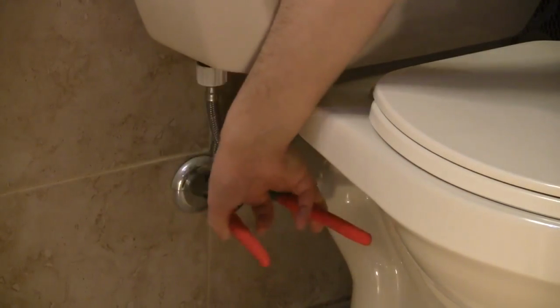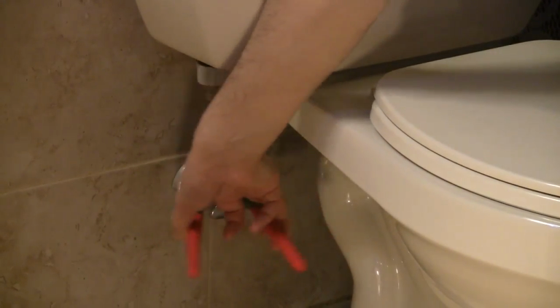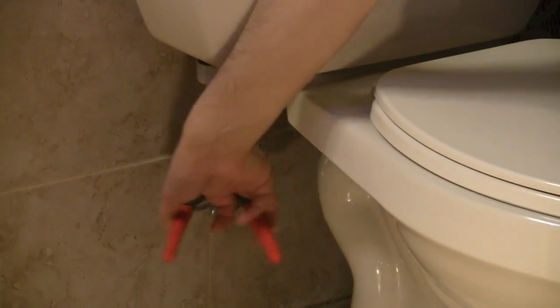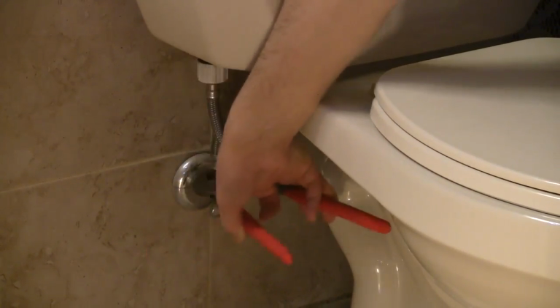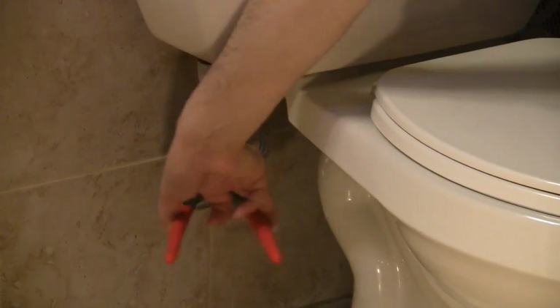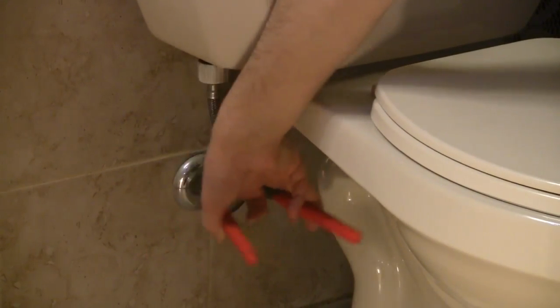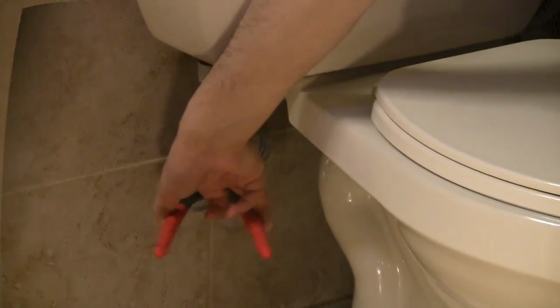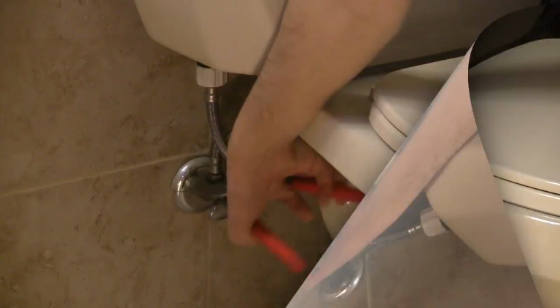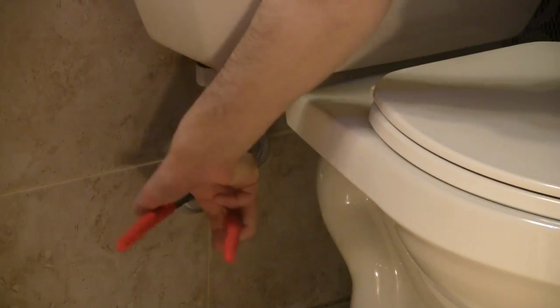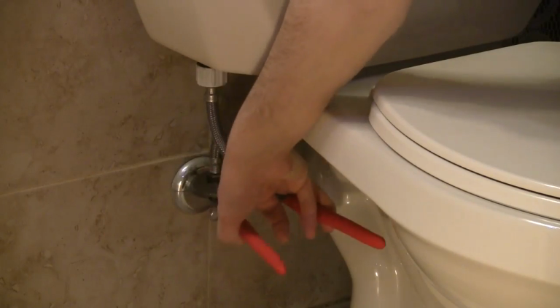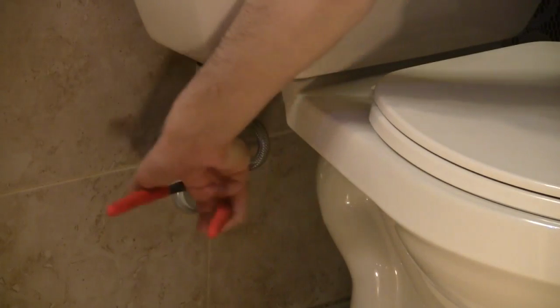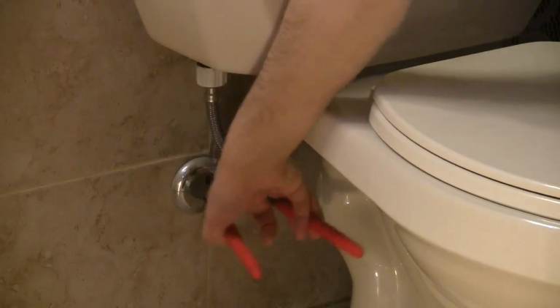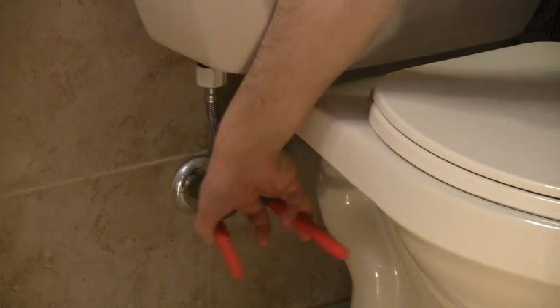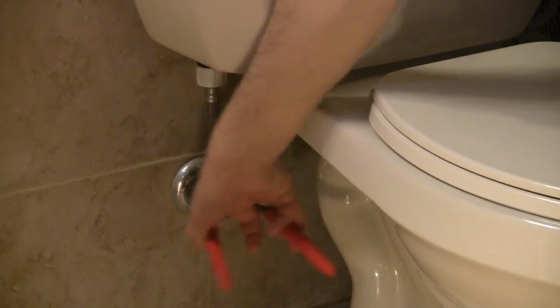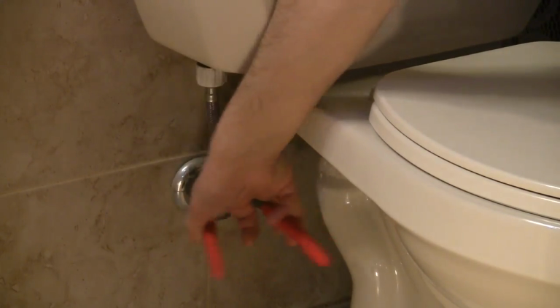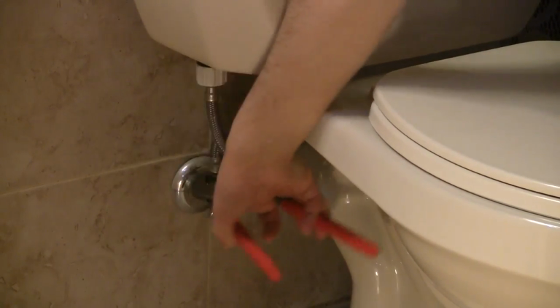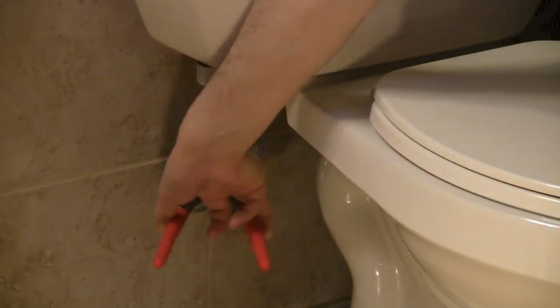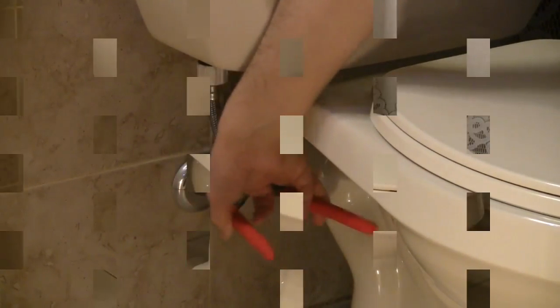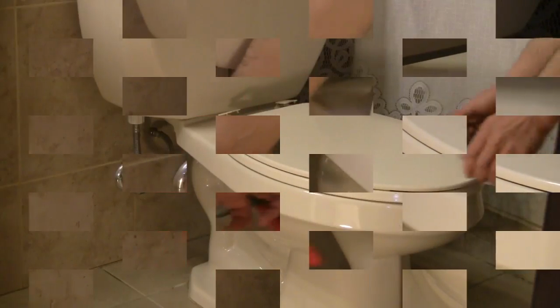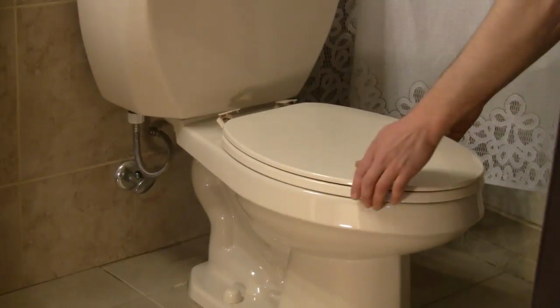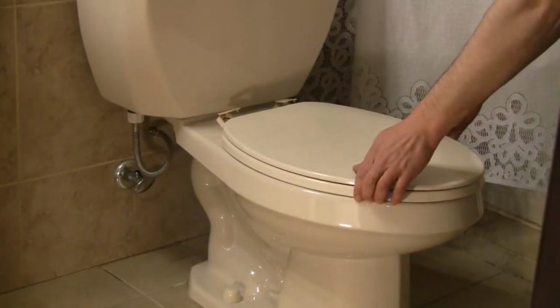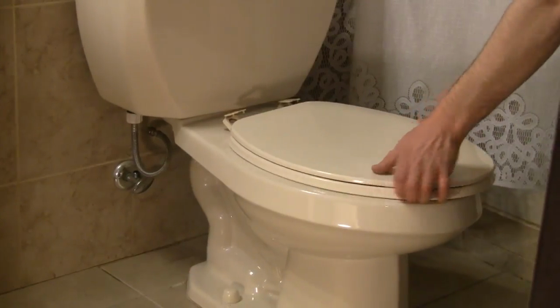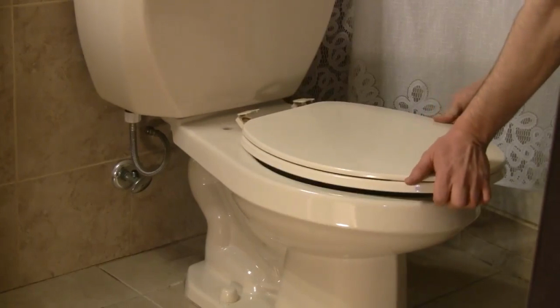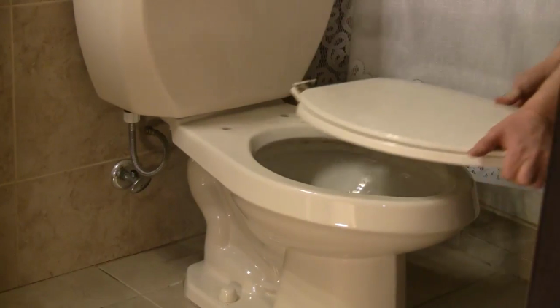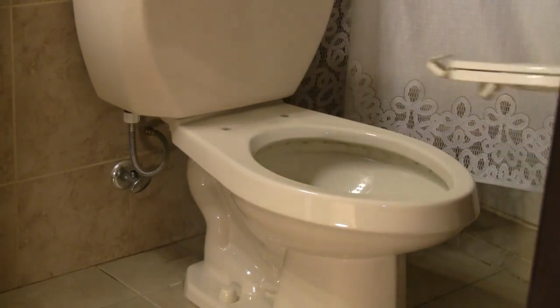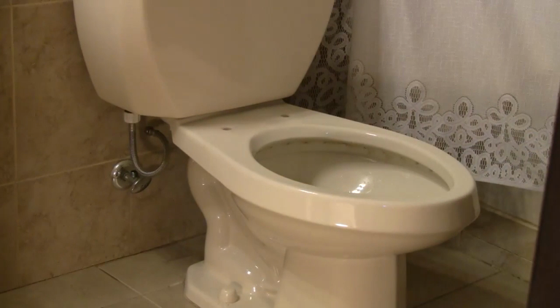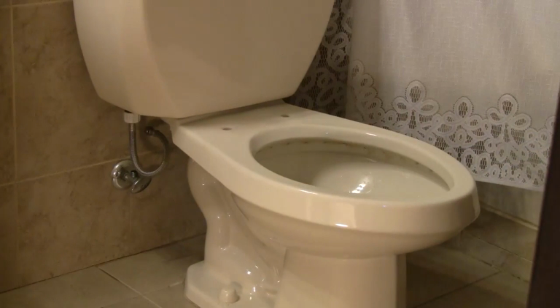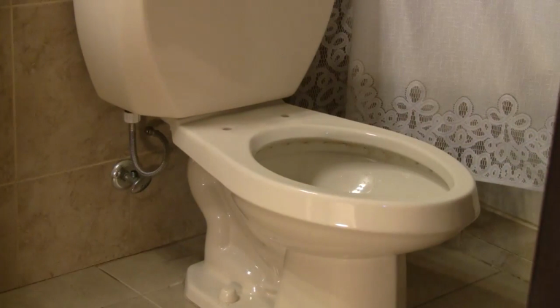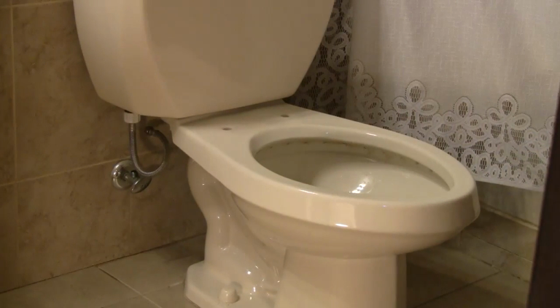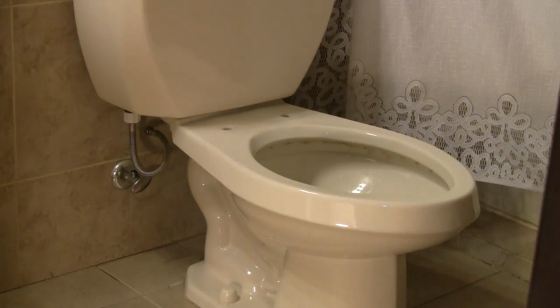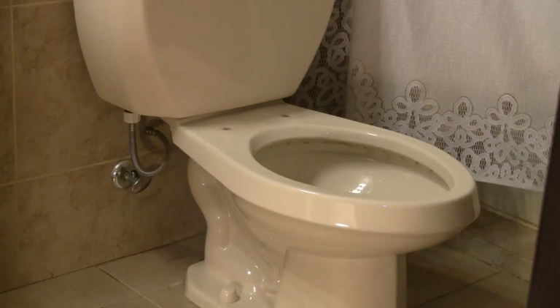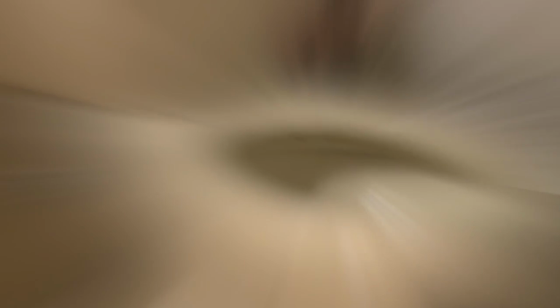Put the other small washer in the top end of the T-valve connector. Screw the tank hose onto it. Remove the toilet seat — some seats unscrew from the top and others have nuts underneath the bowl.